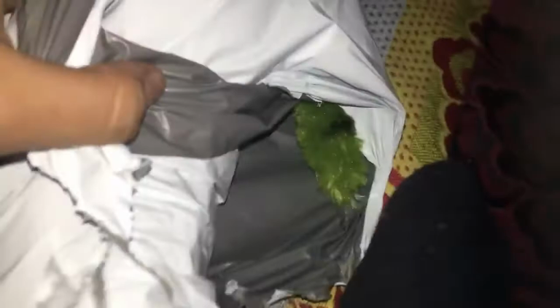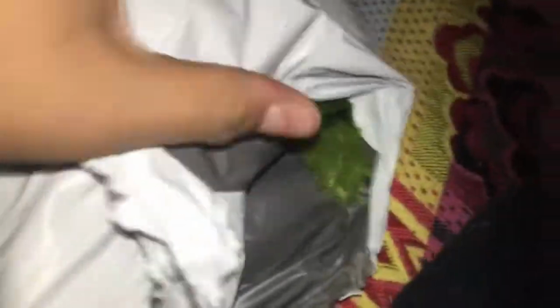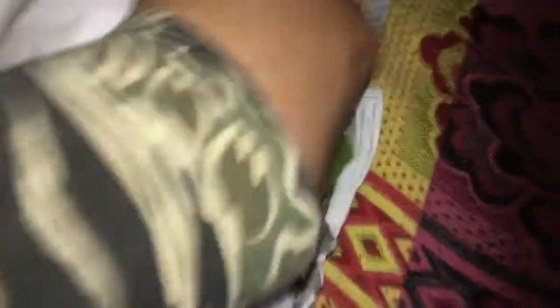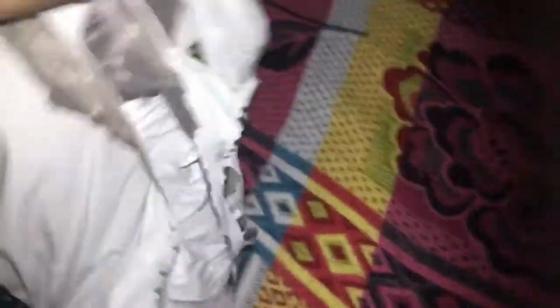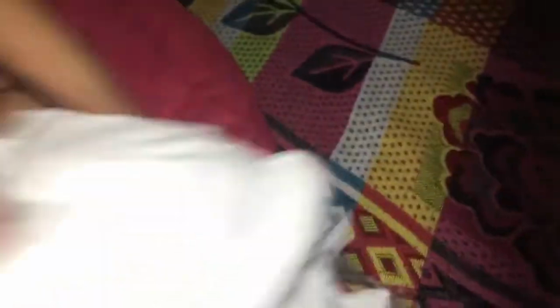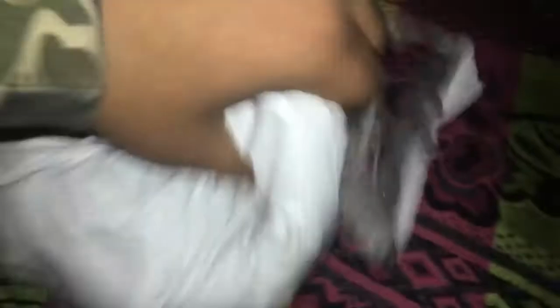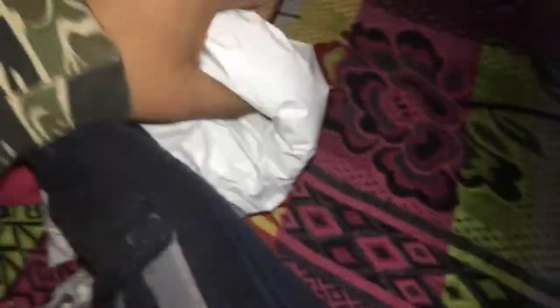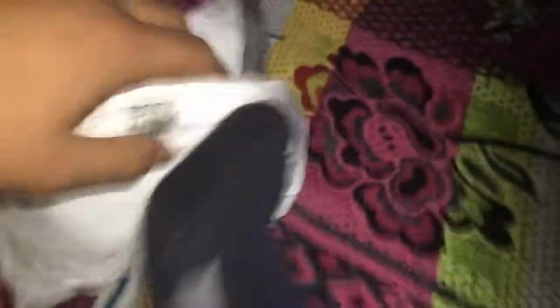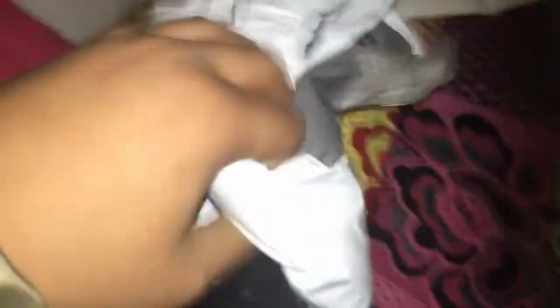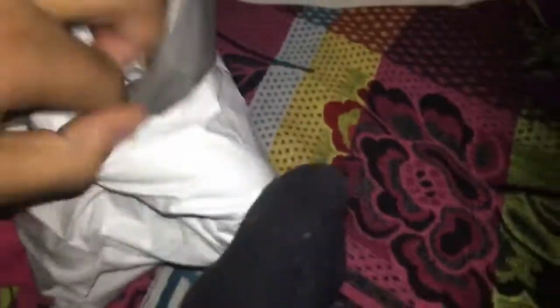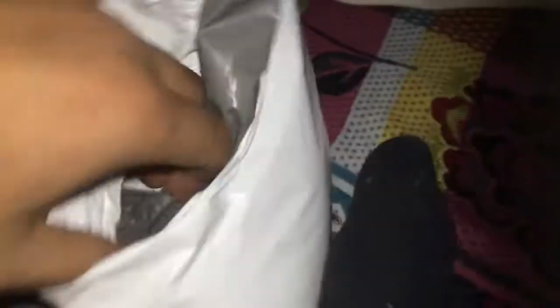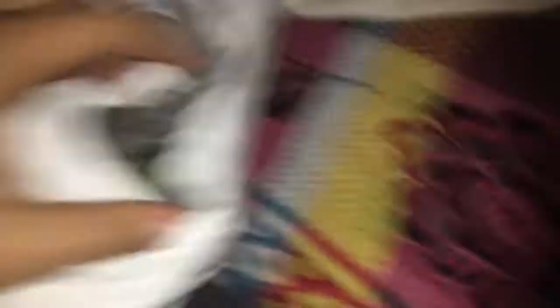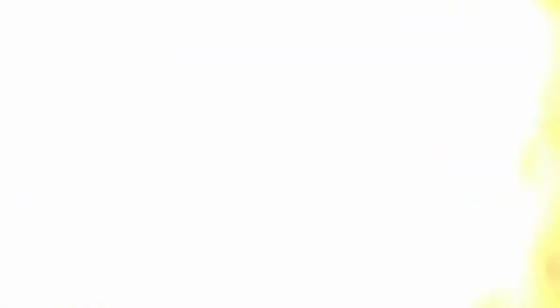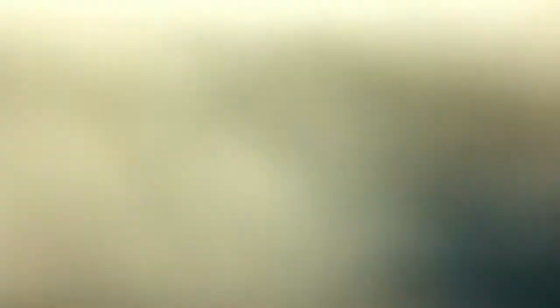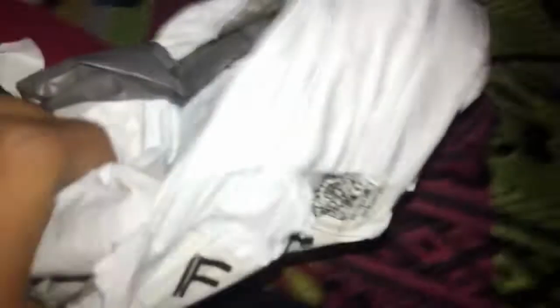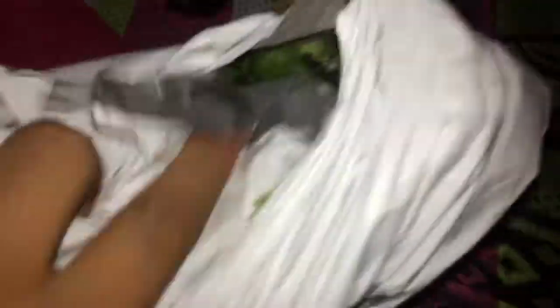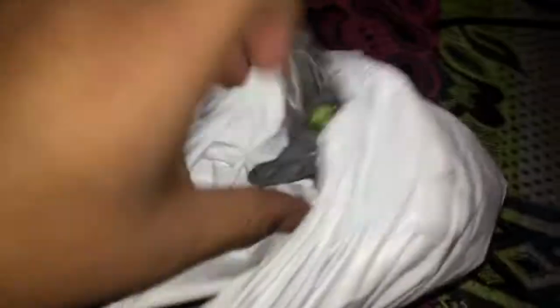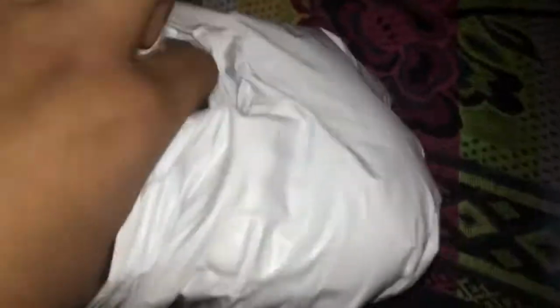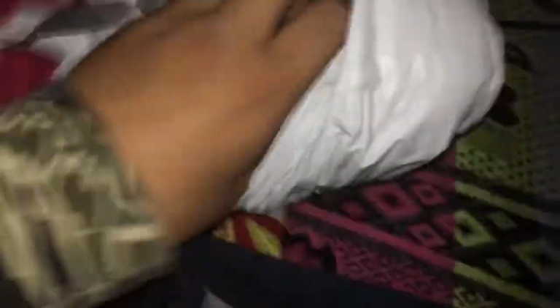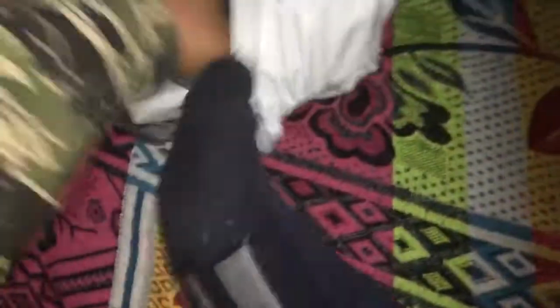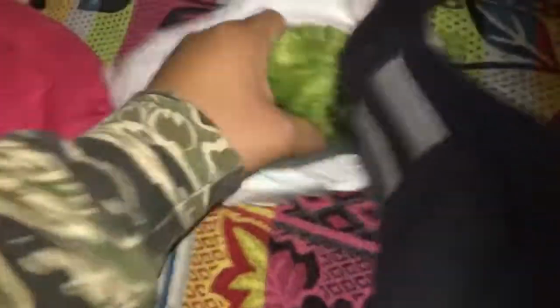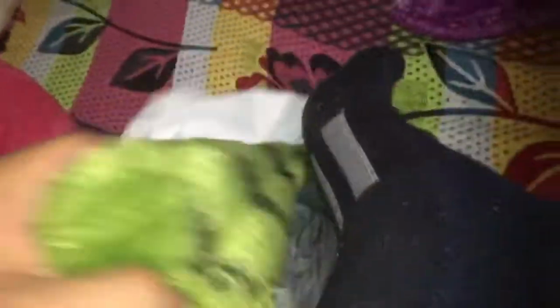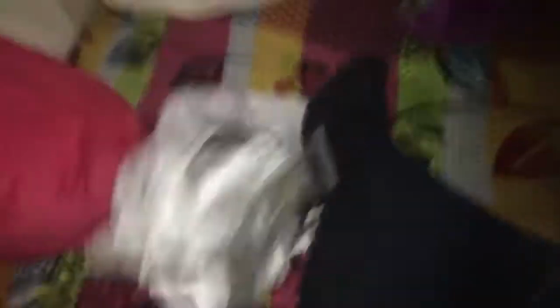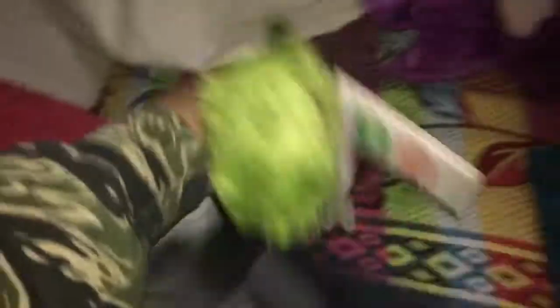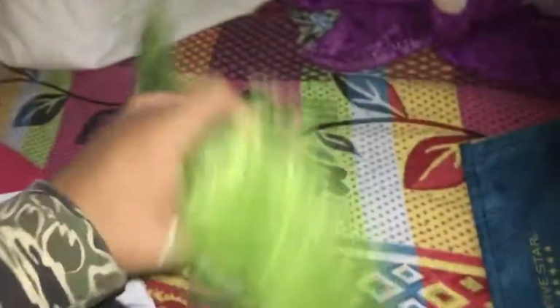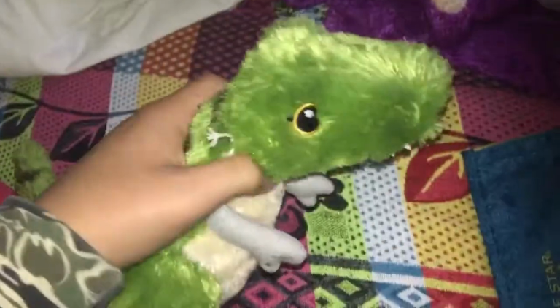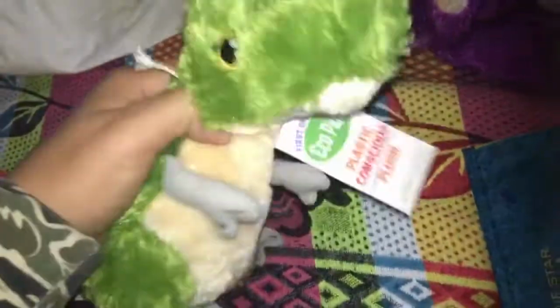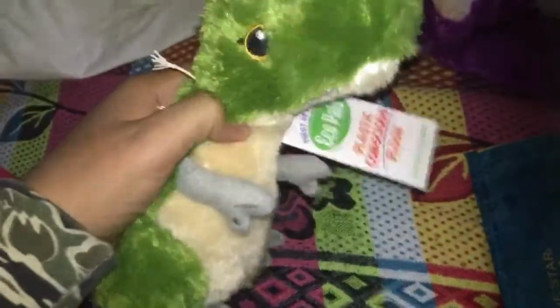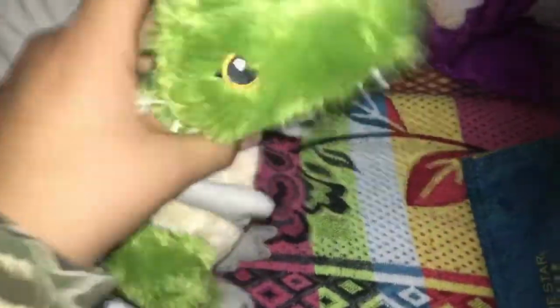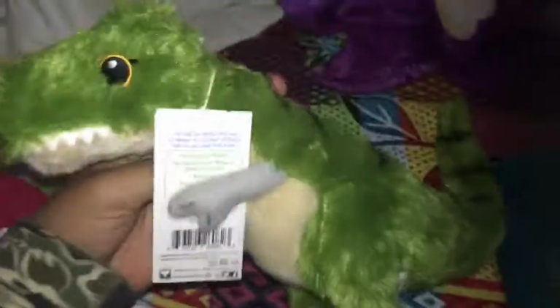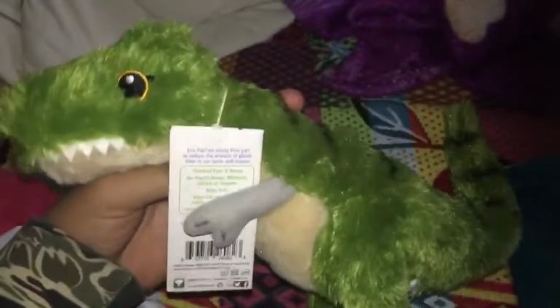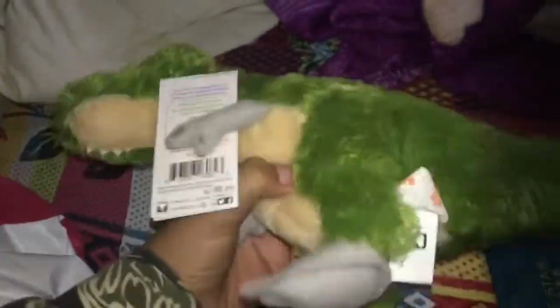Oh, I see the tail! There it is — oh my god, it's my Feather T-Rex plushie! He's so cool!